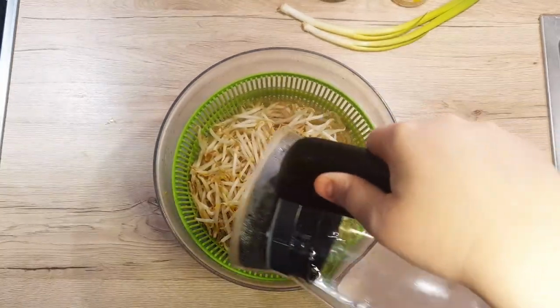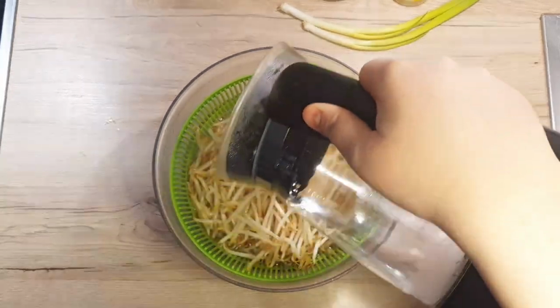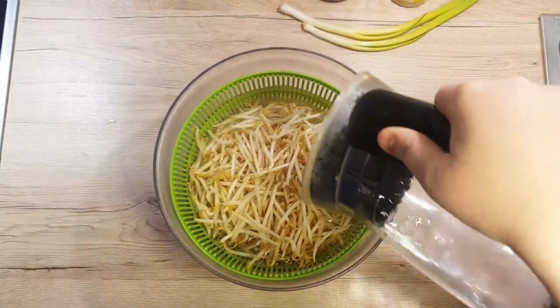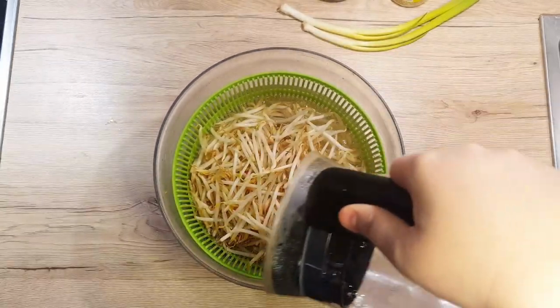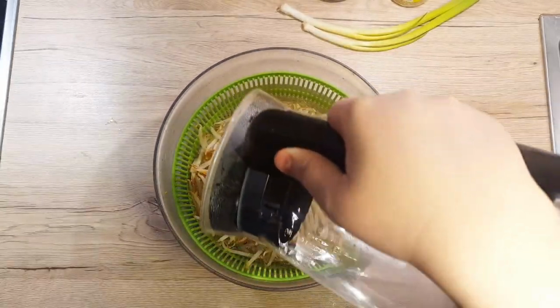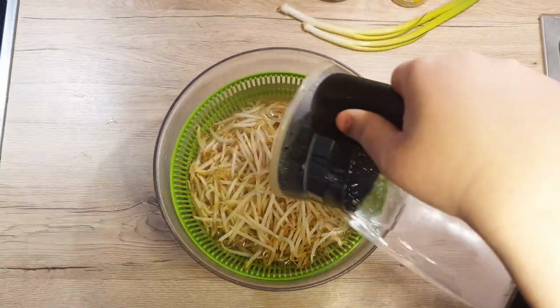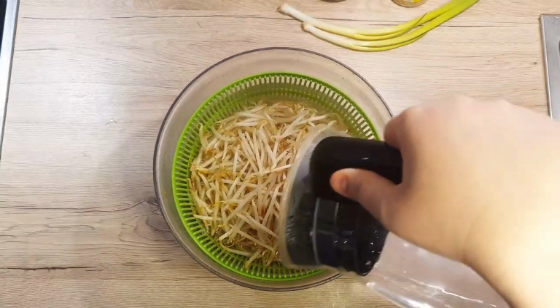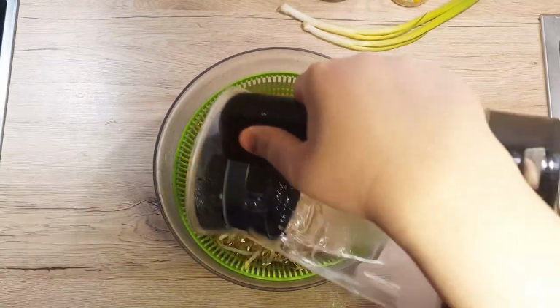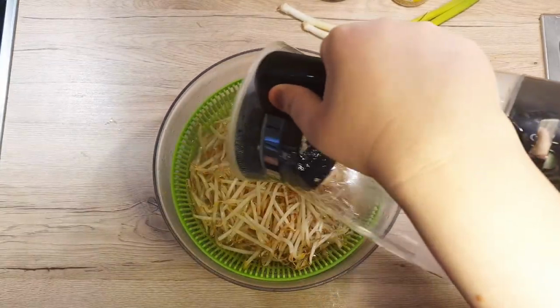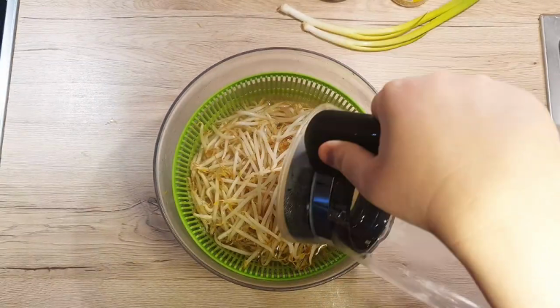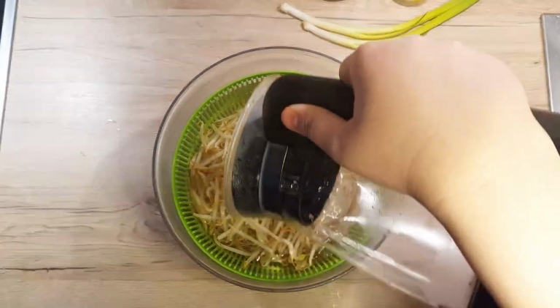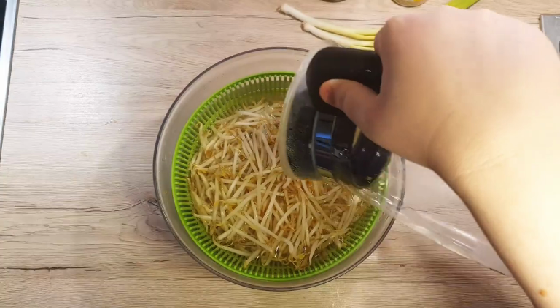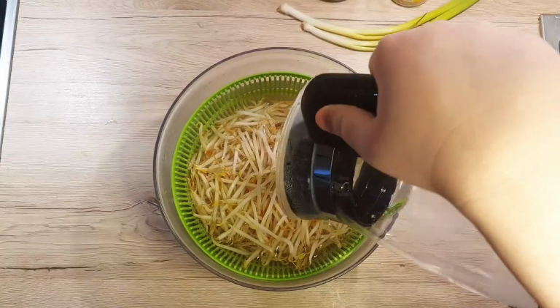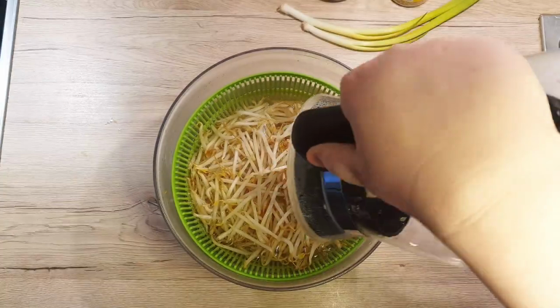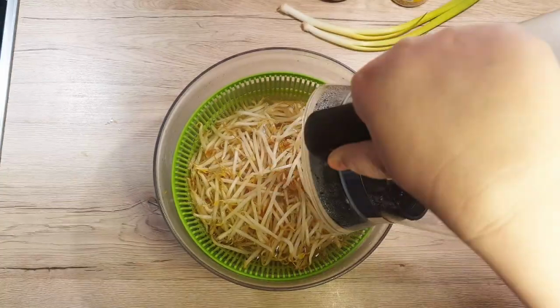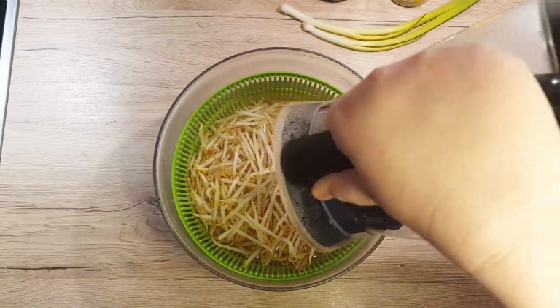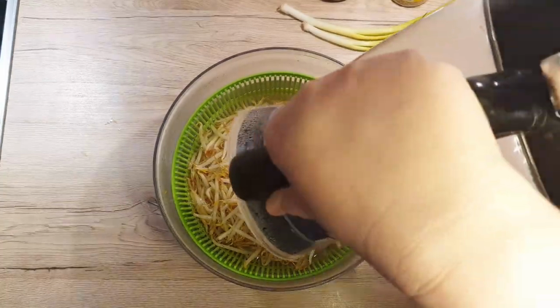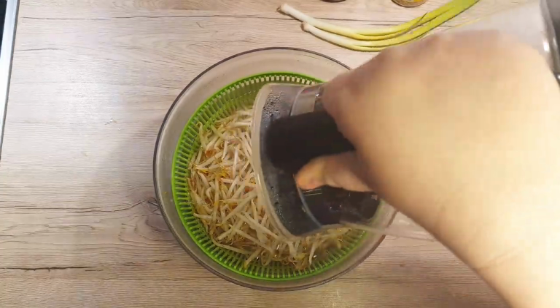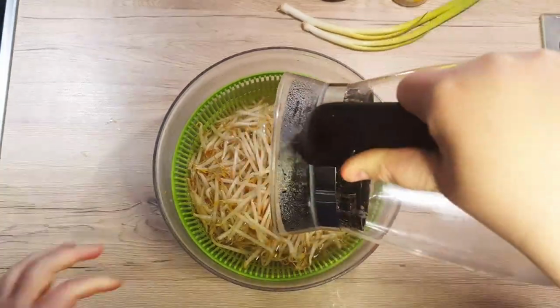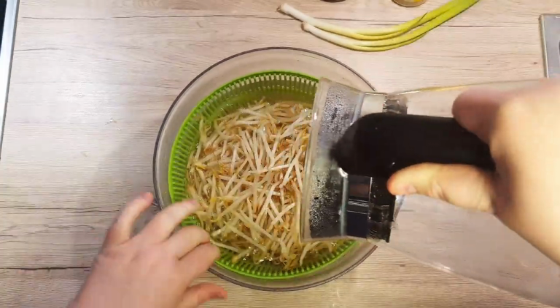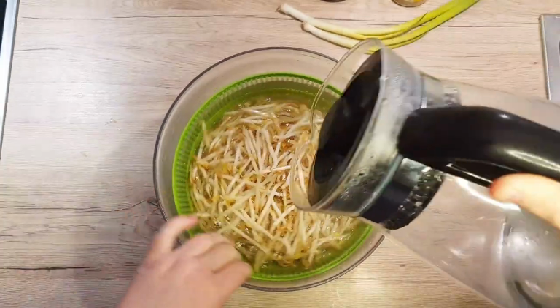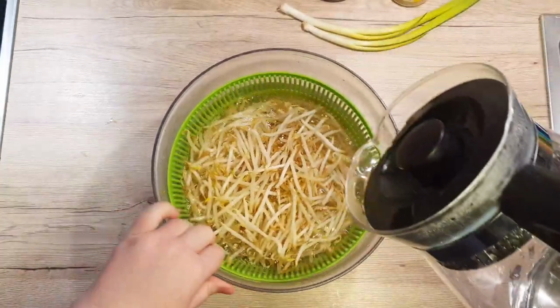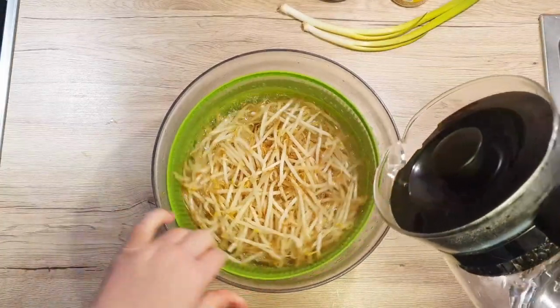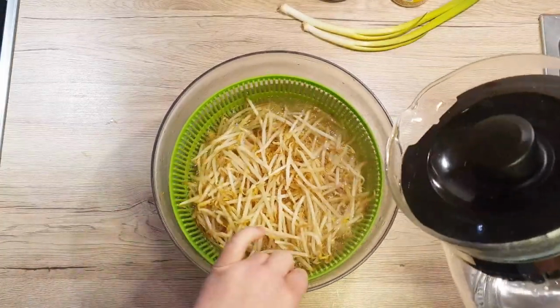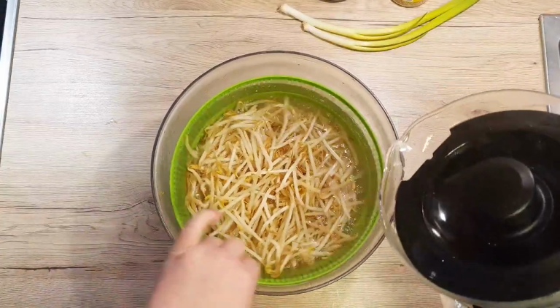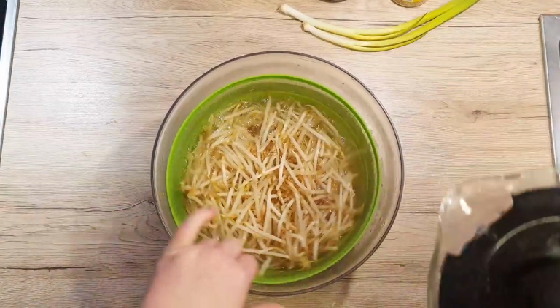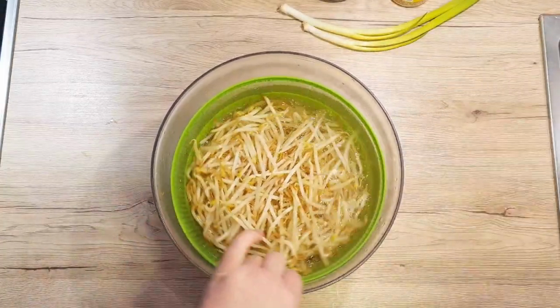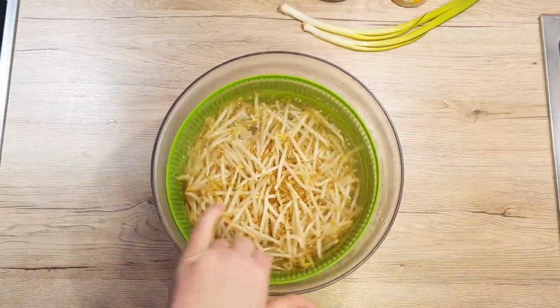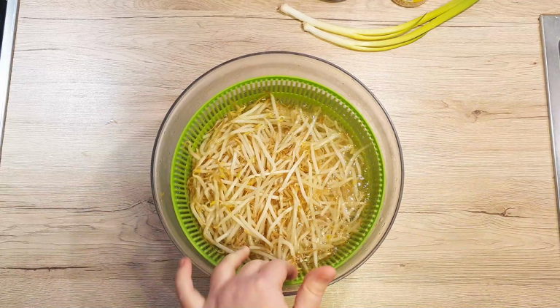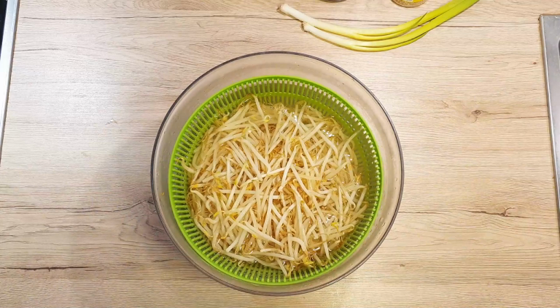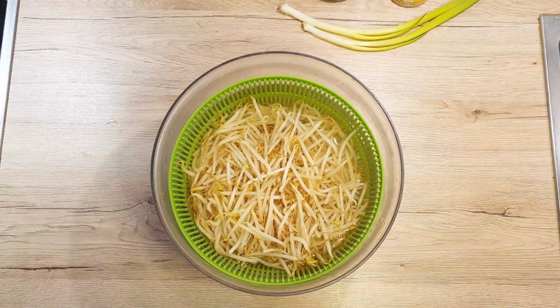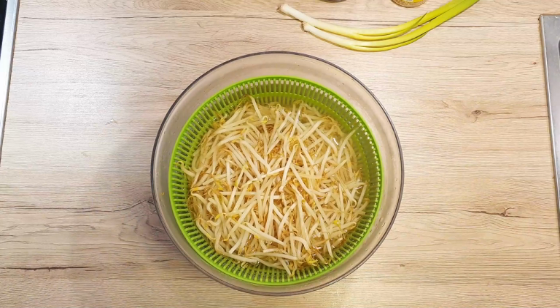Pour boiling water over your sprouts and let them sit in the water for about 2 minutes. Switch the bowl around a little bit so the water distributes evenly between the sprouts.